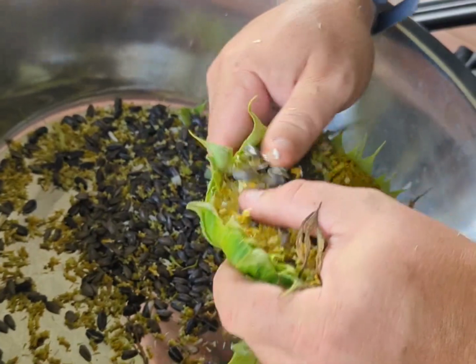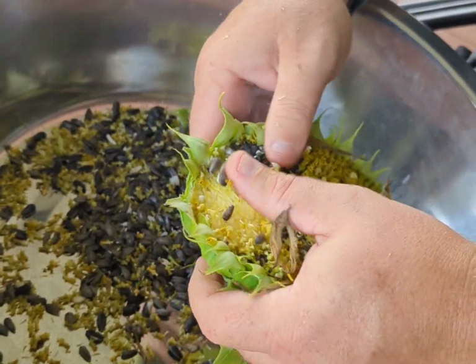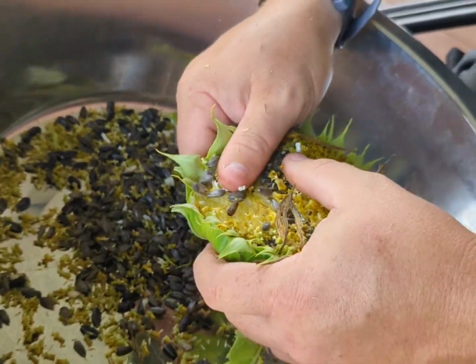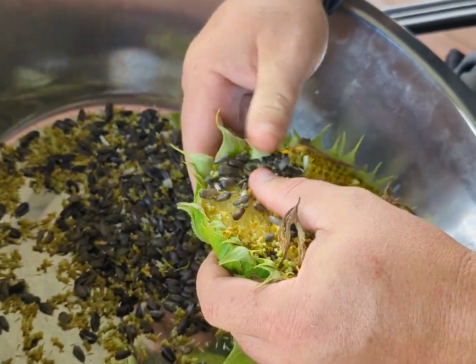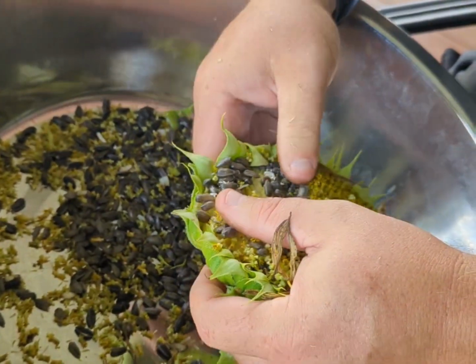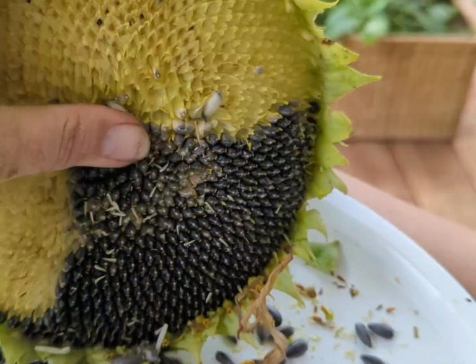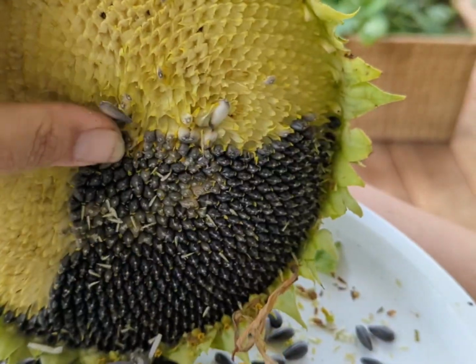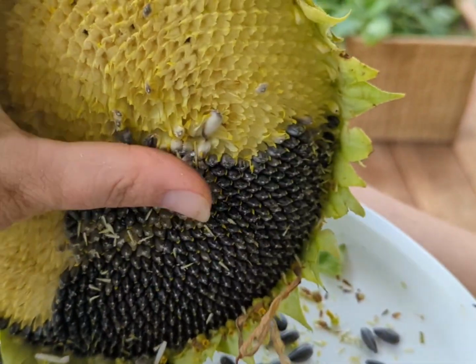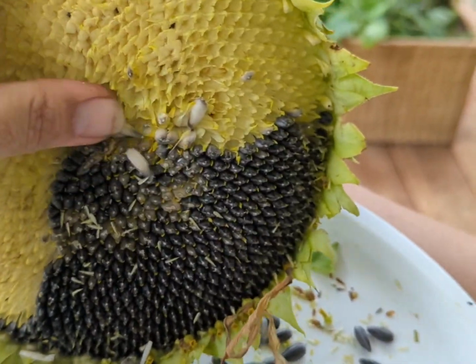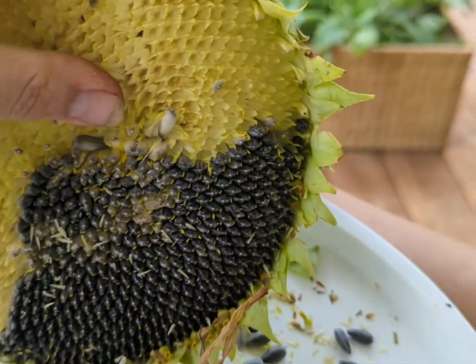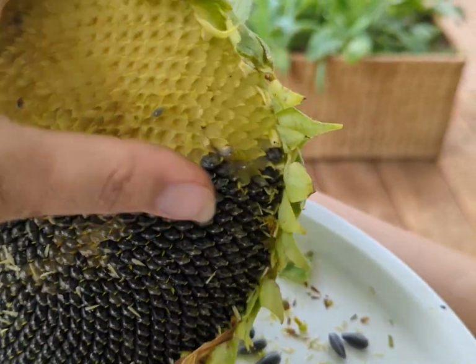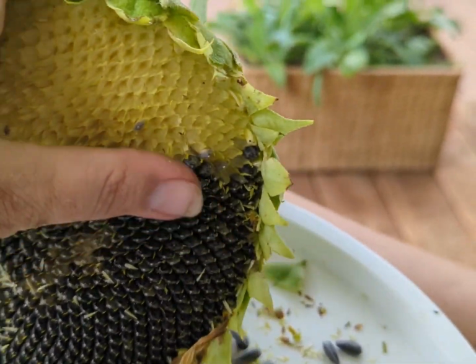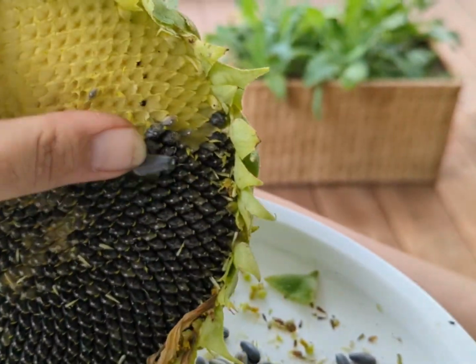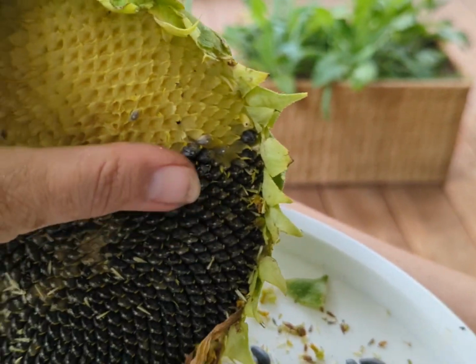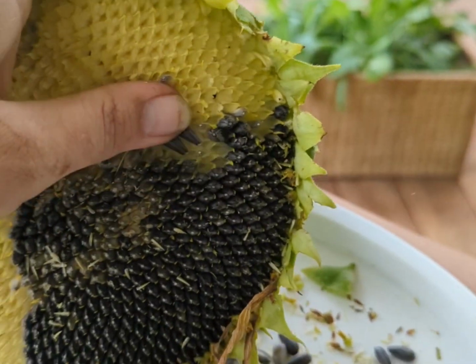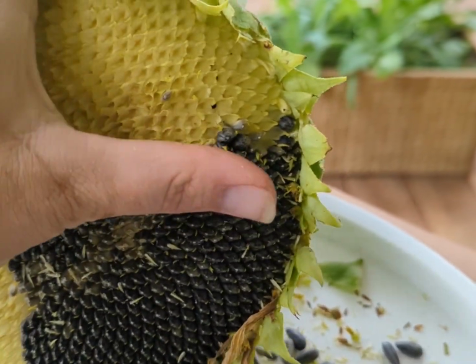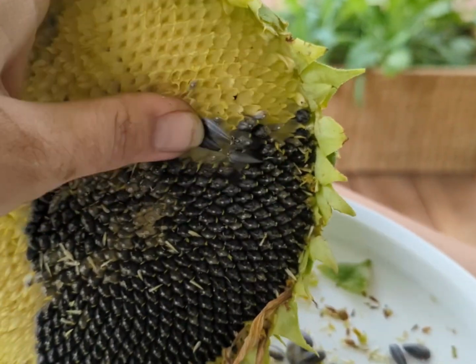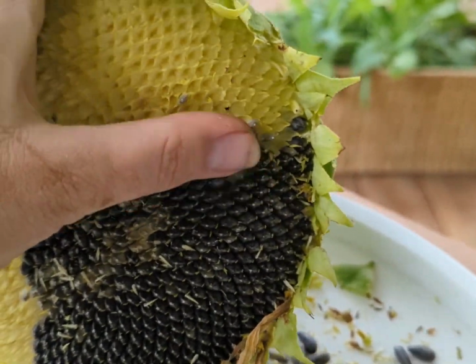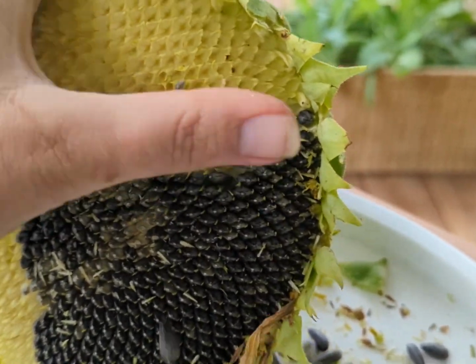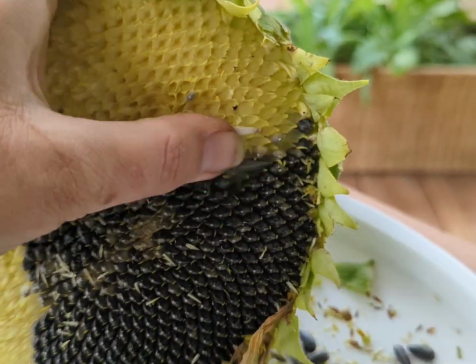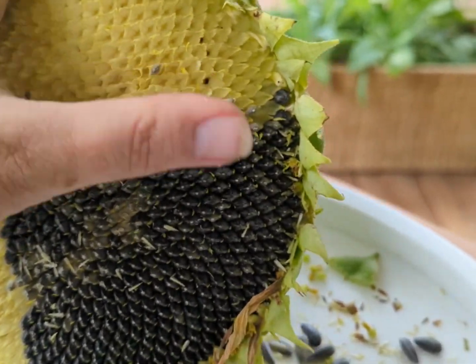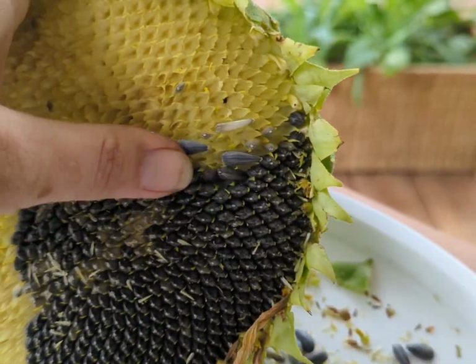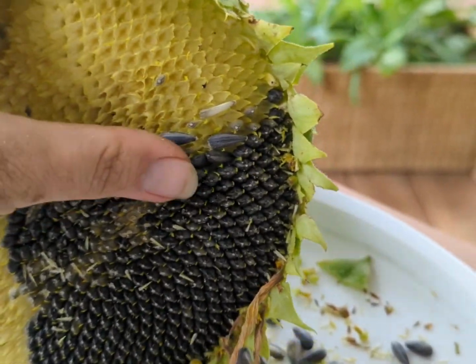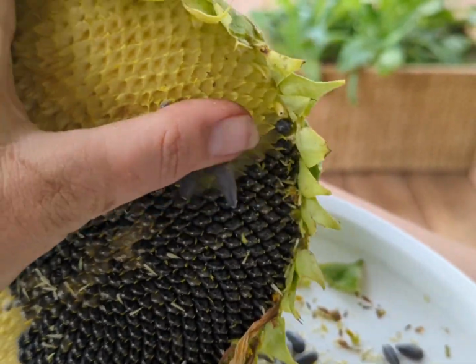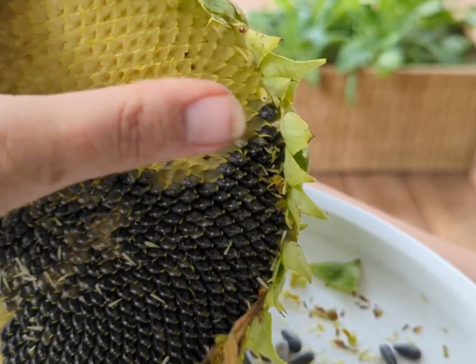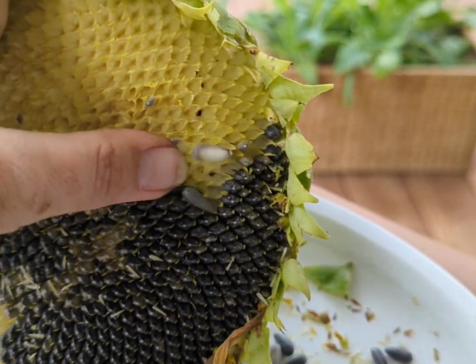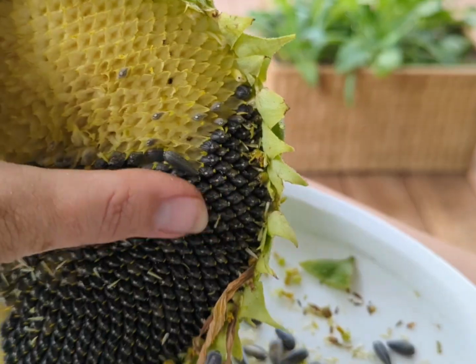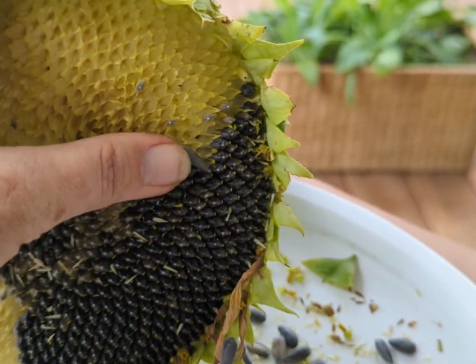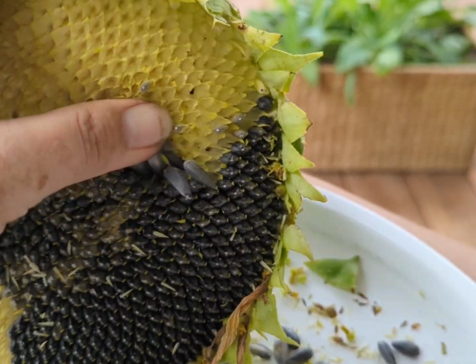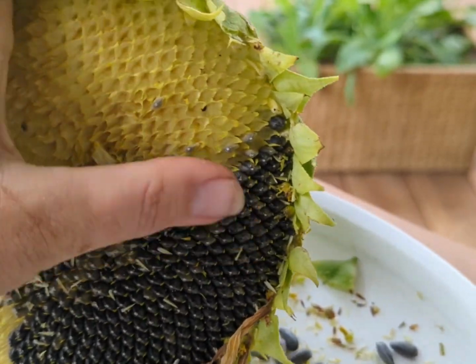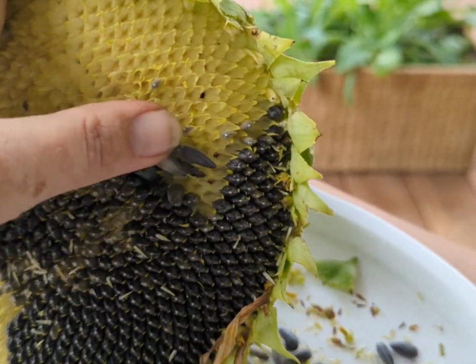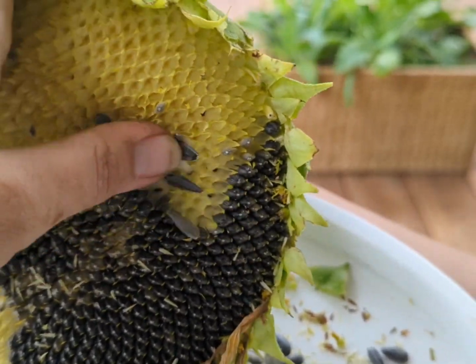It is a great activity for kids or for adults to sit and talk while working. We love sitting on our front porch doing this activity and watching our ducks and goats play at the same time.